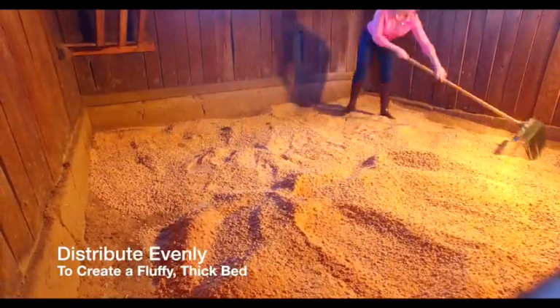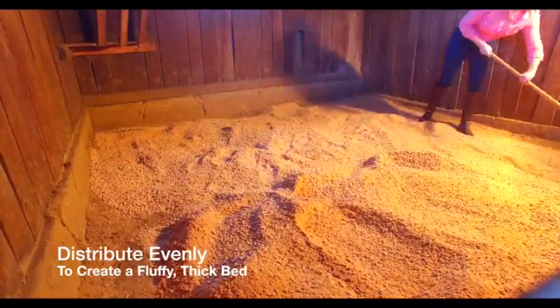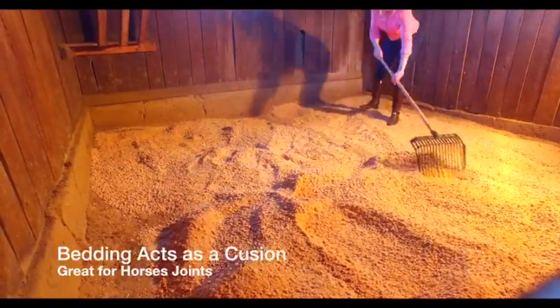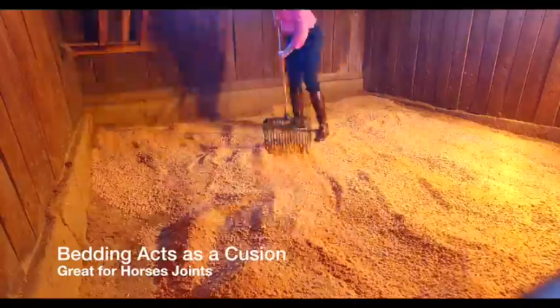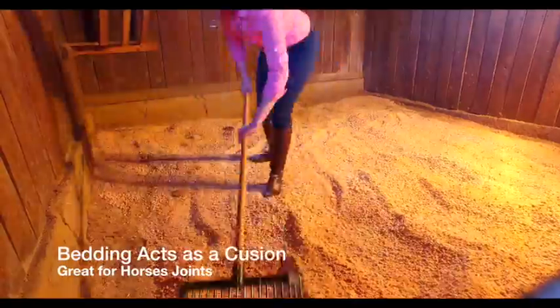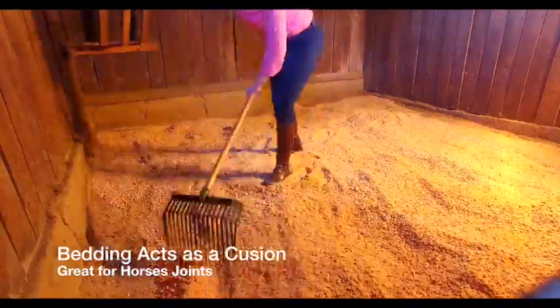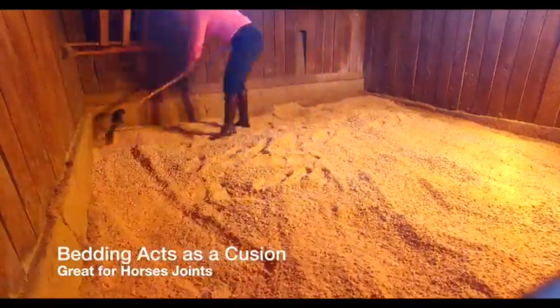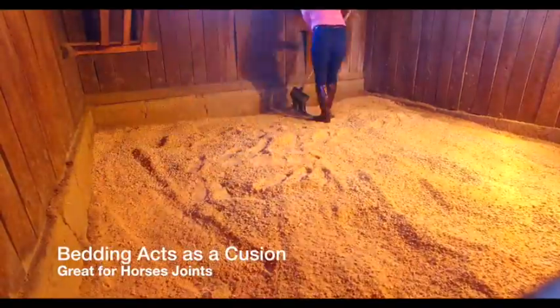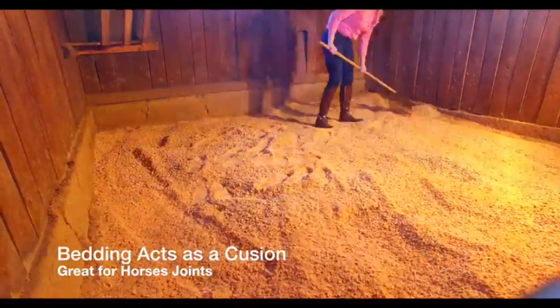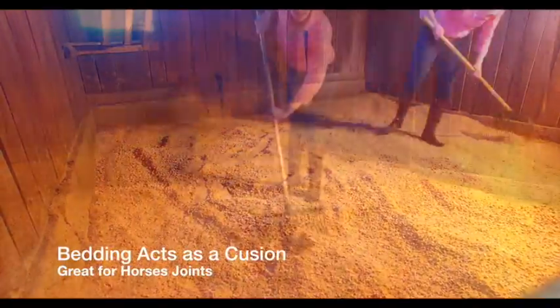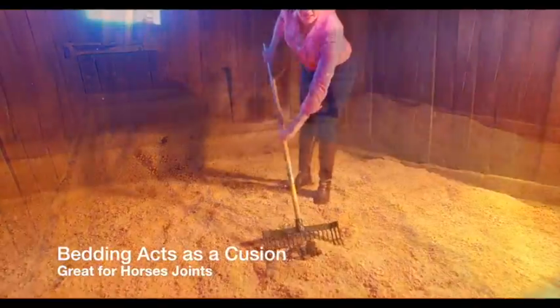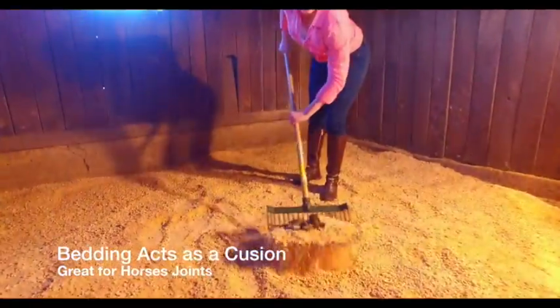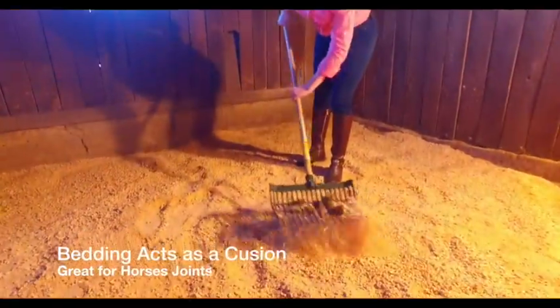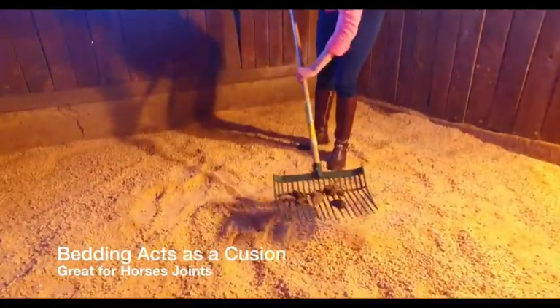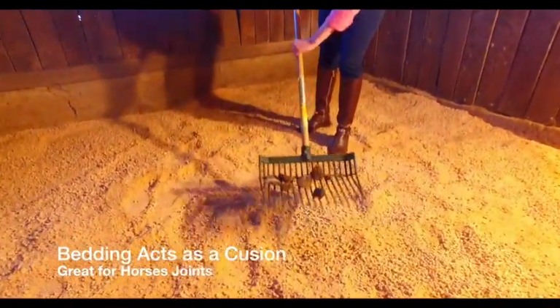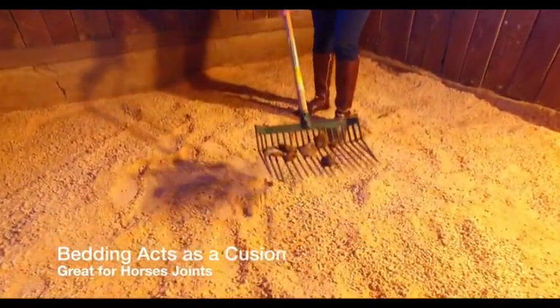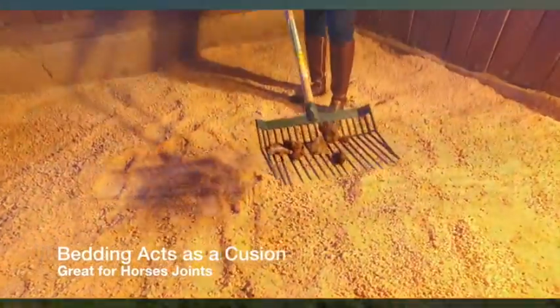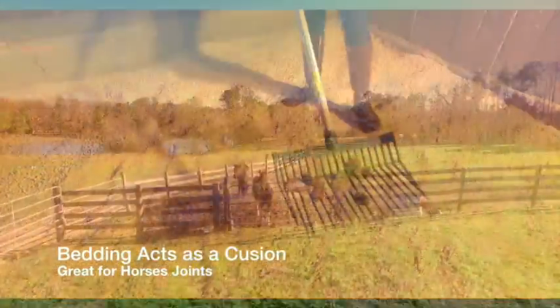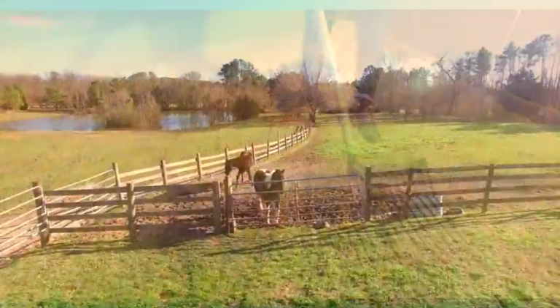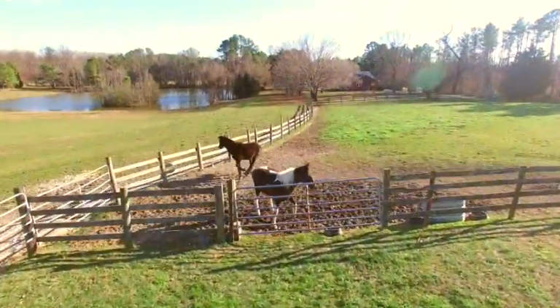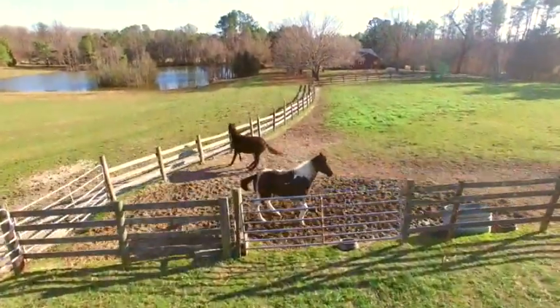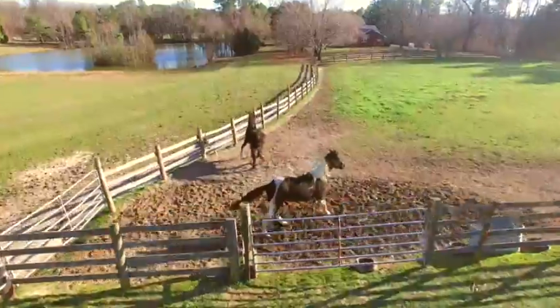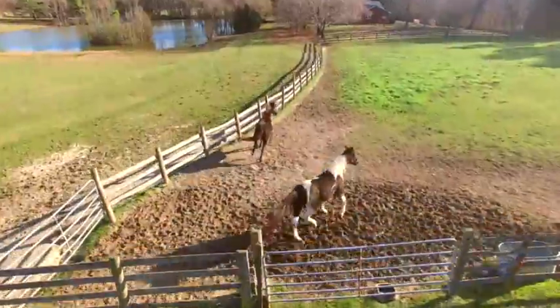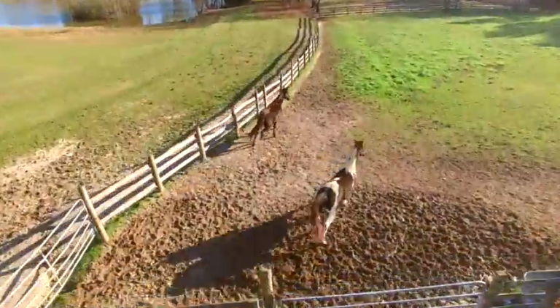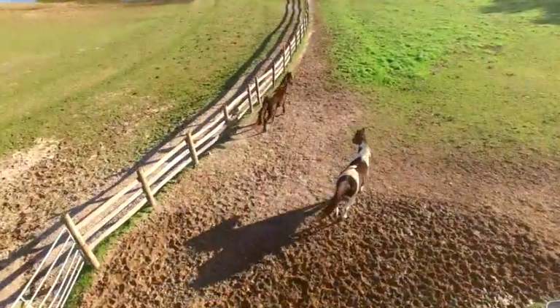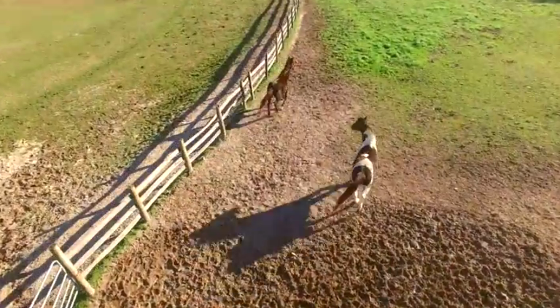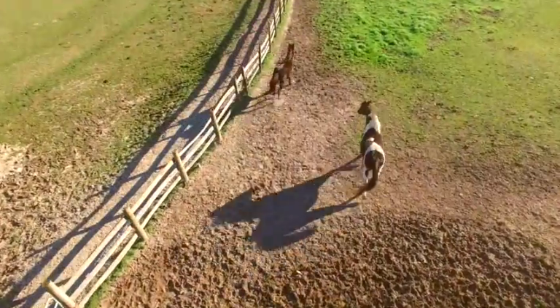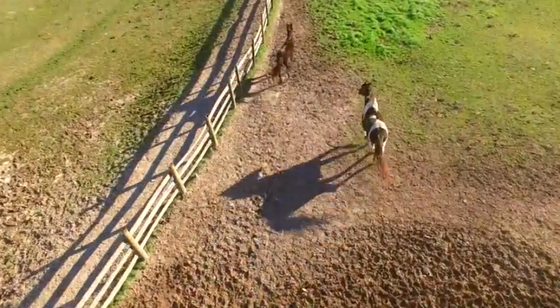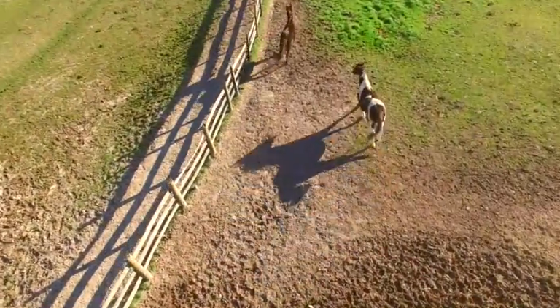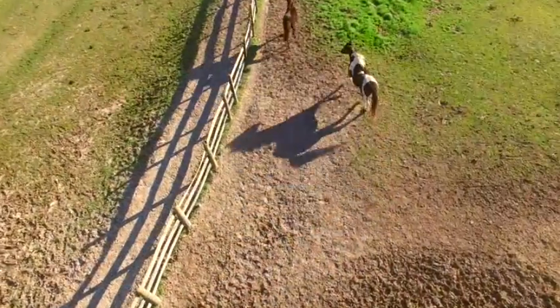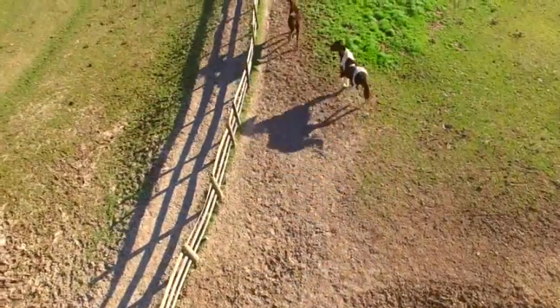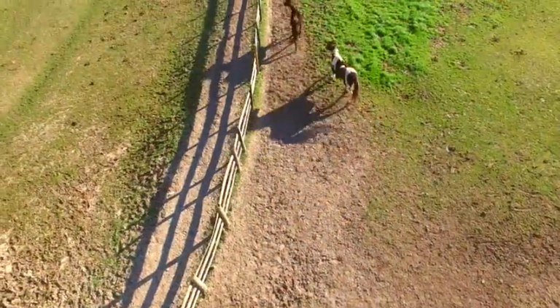The soft bed acts as a cushion and is great for horse's joints, especially for older horses. For clean and healthy bedding, remove urine spots and solid waste daily.